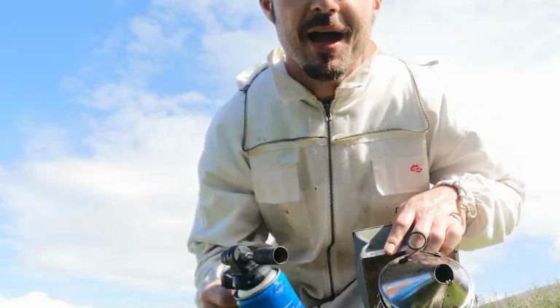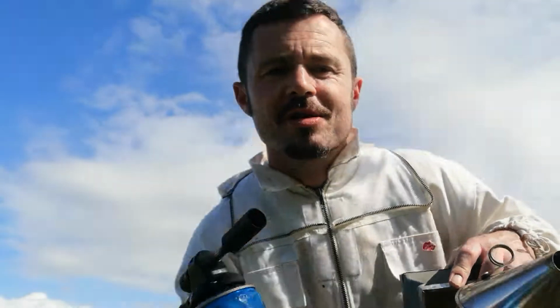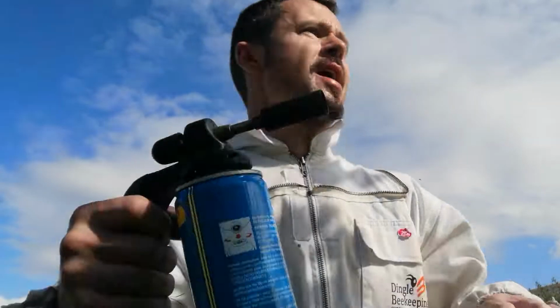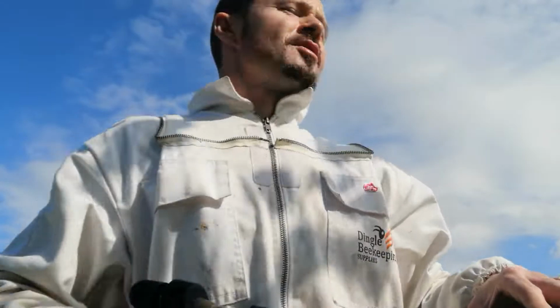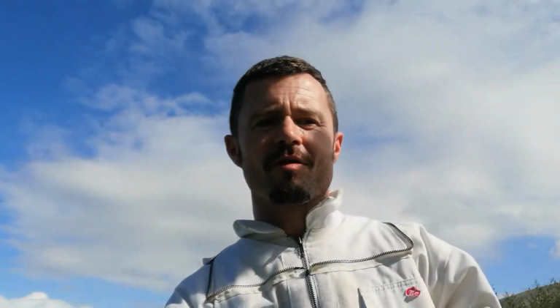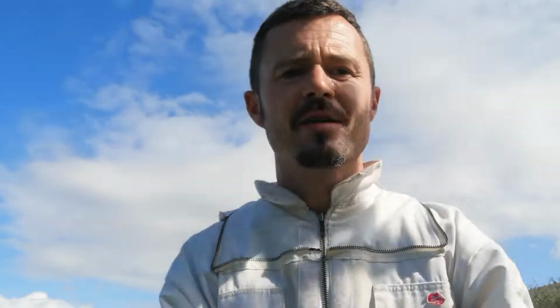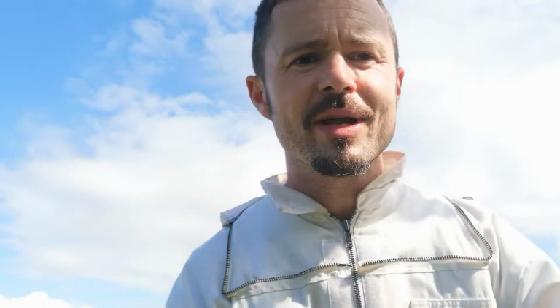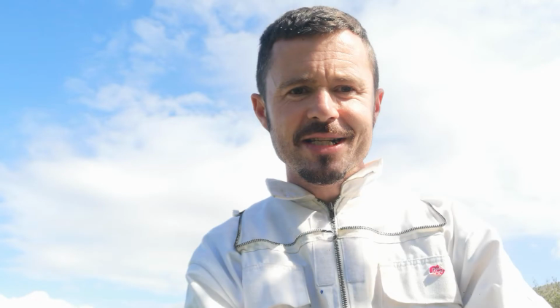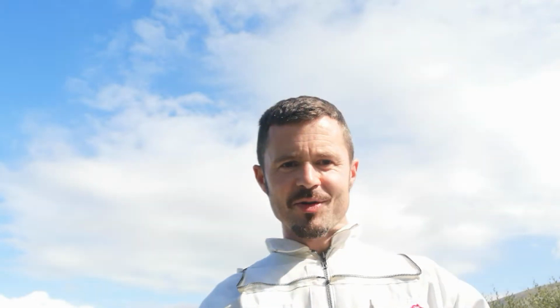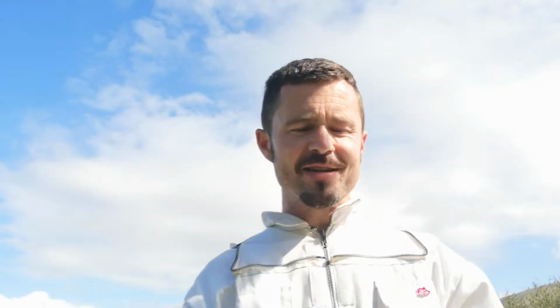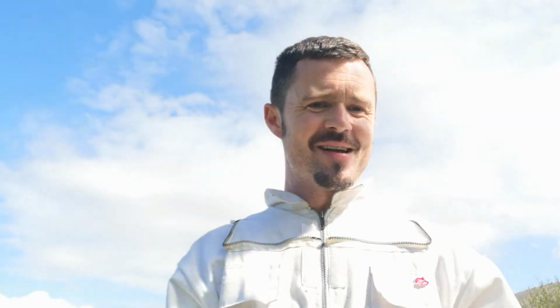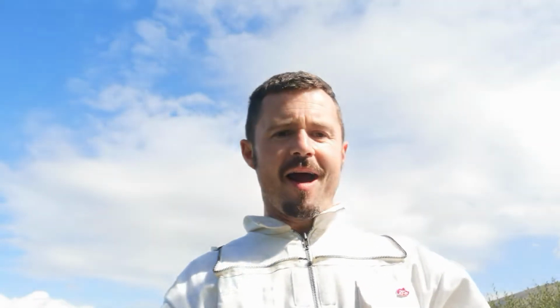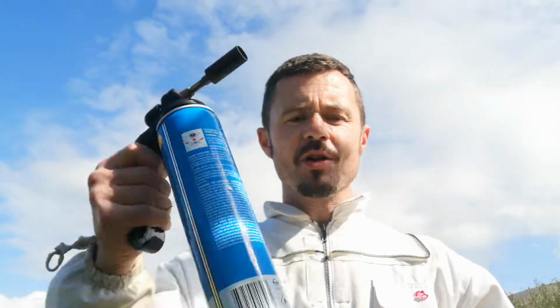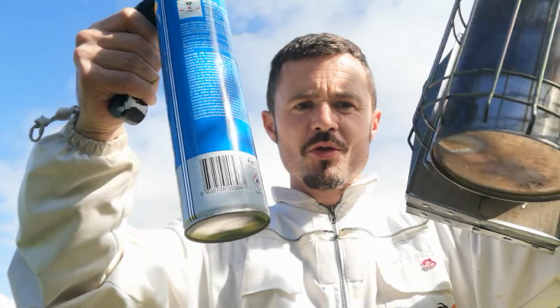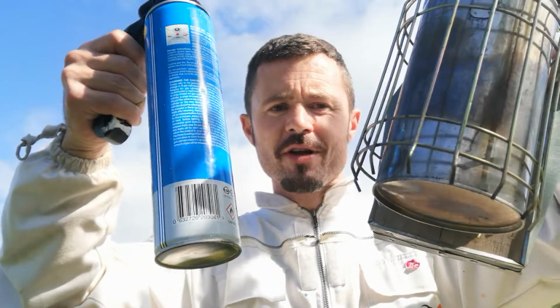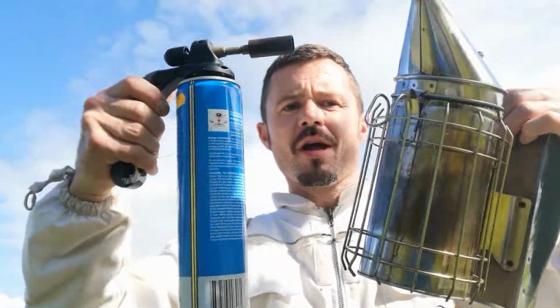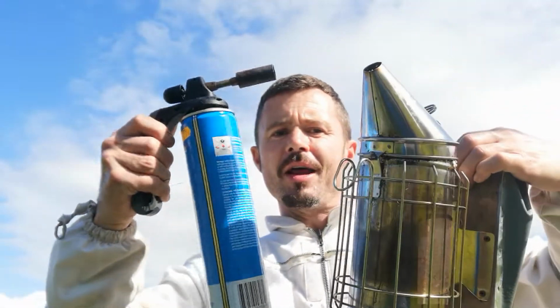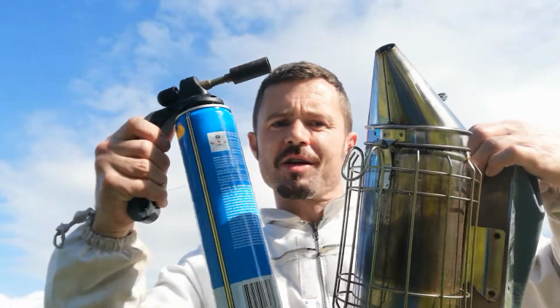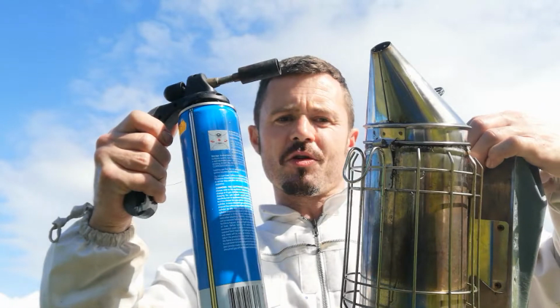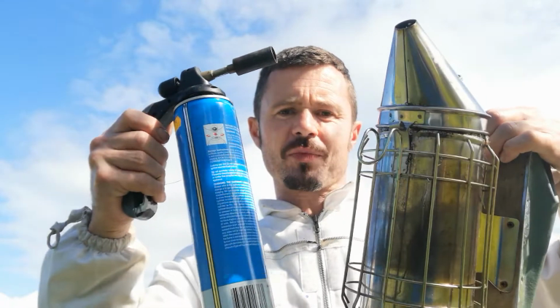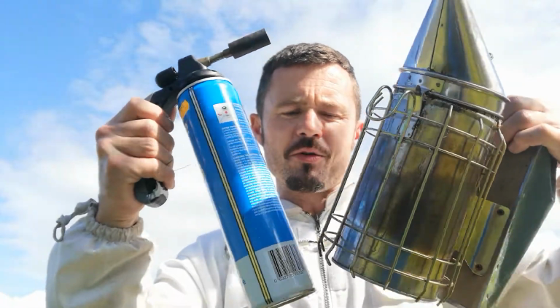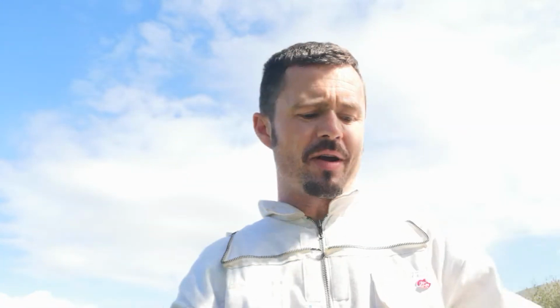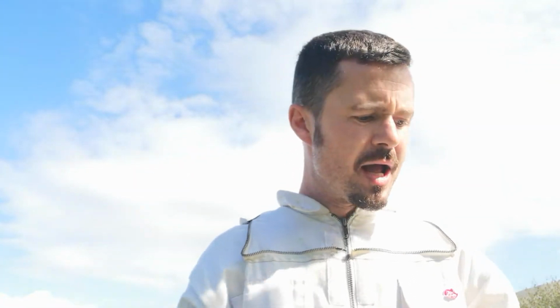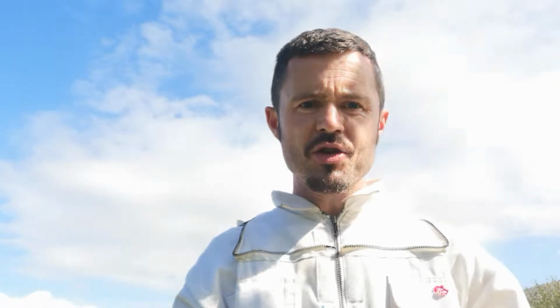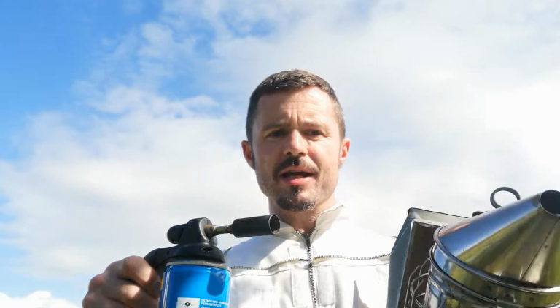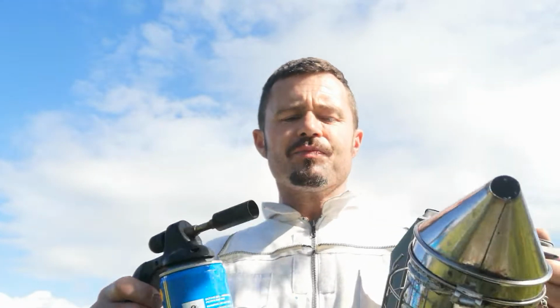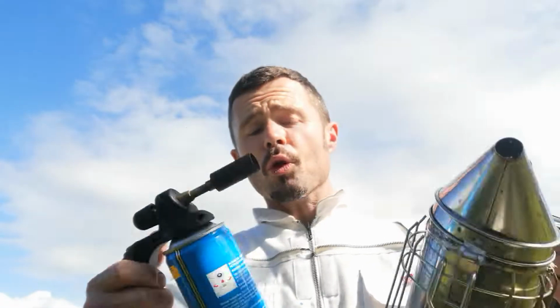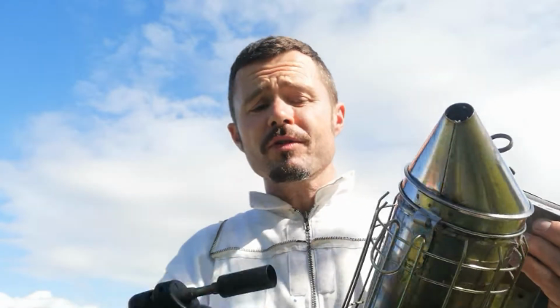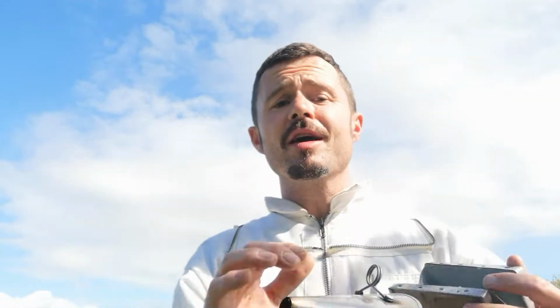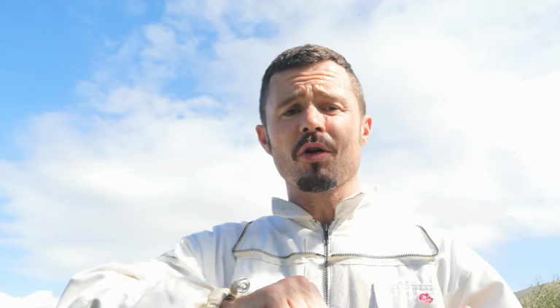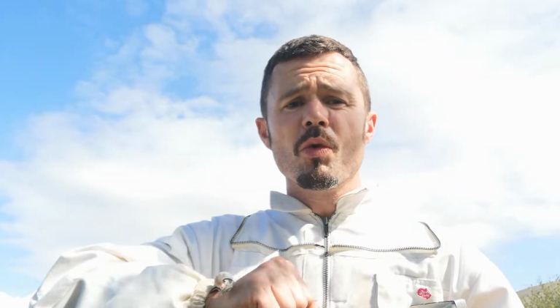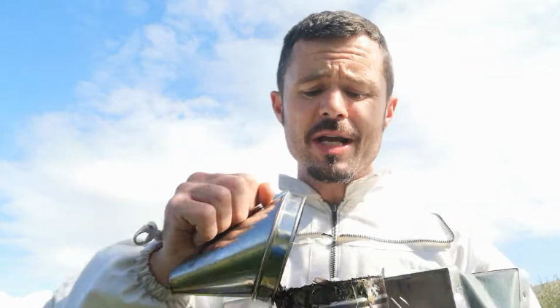Hey, Paul here reporting from Portmagee, County Kerry. I just want to do a quick video on how to light your smoker for anyone out there. First of all, to light a smoker, what do you need?